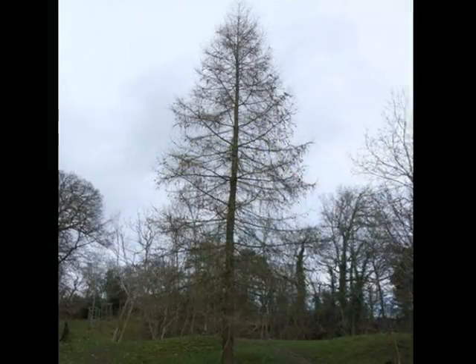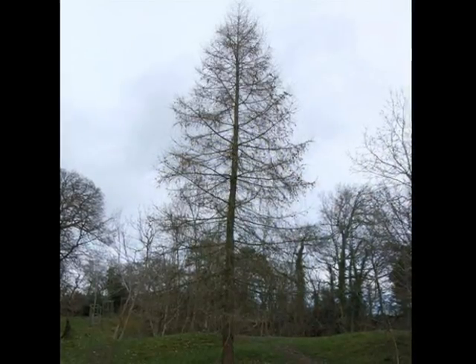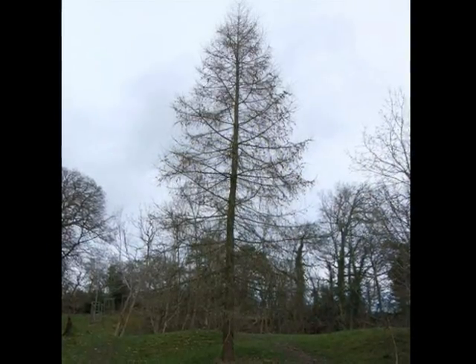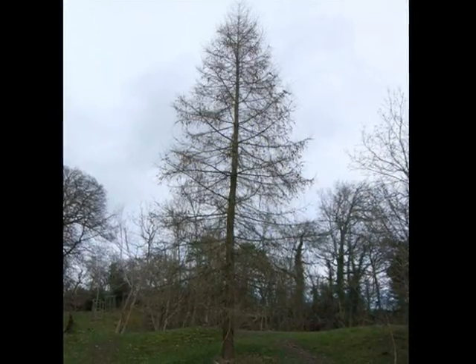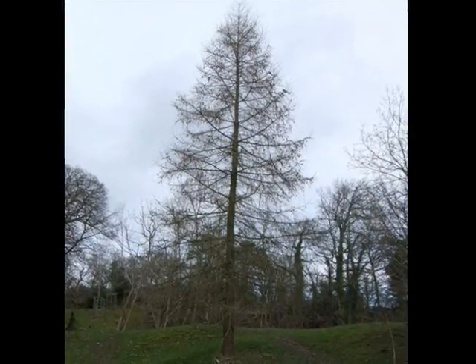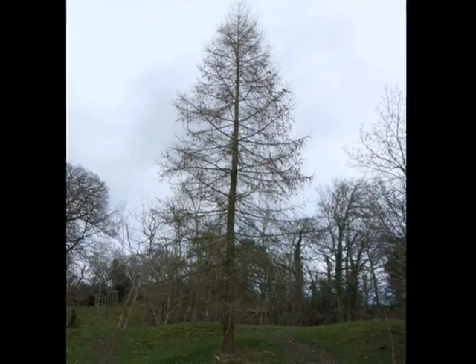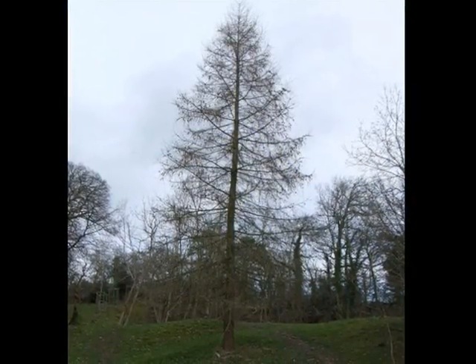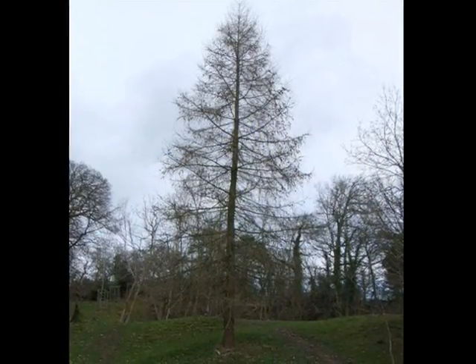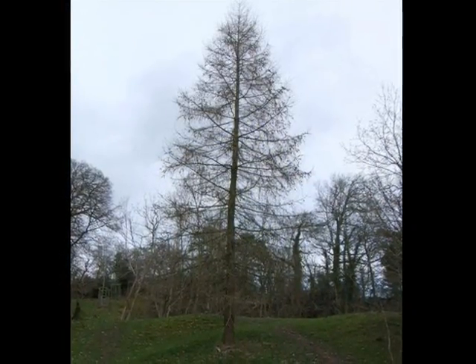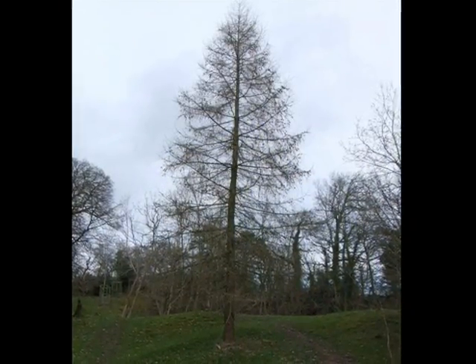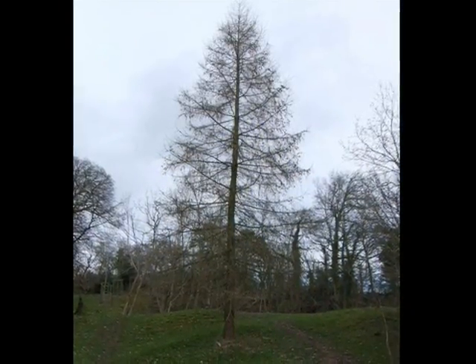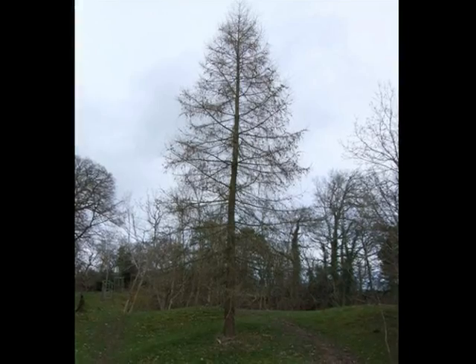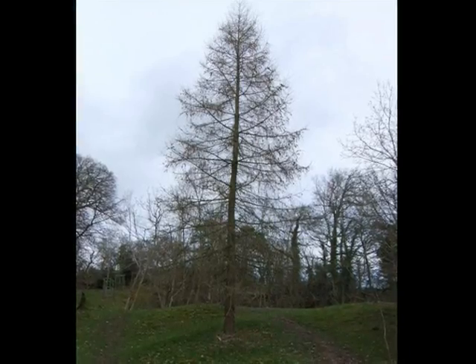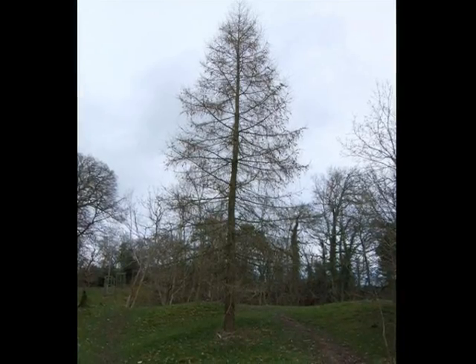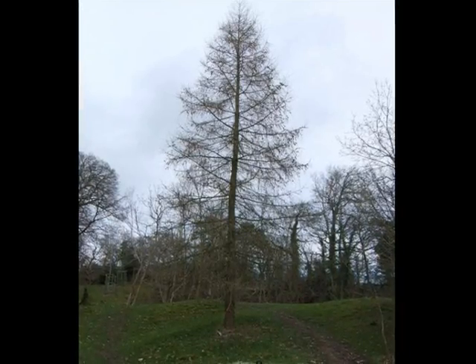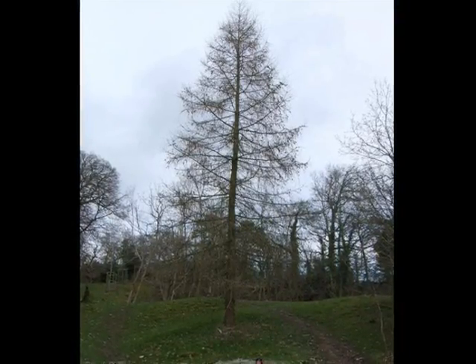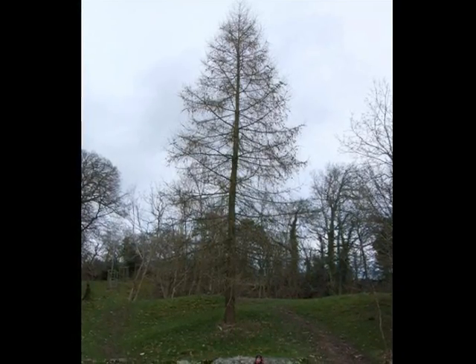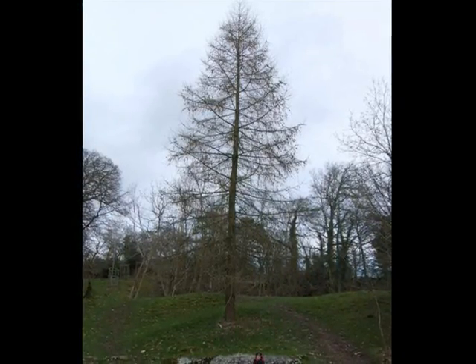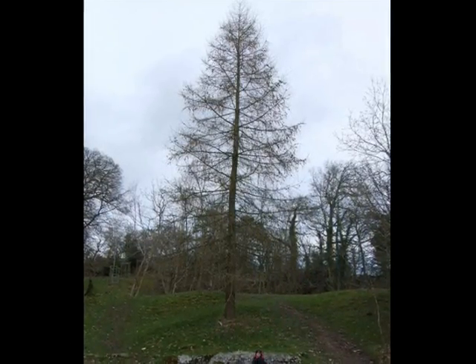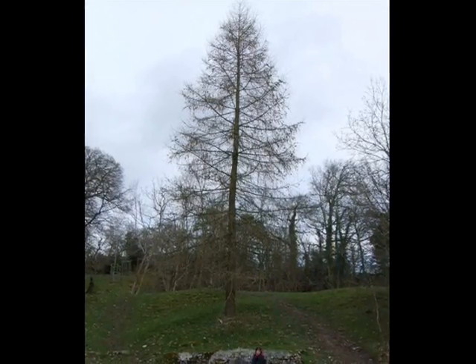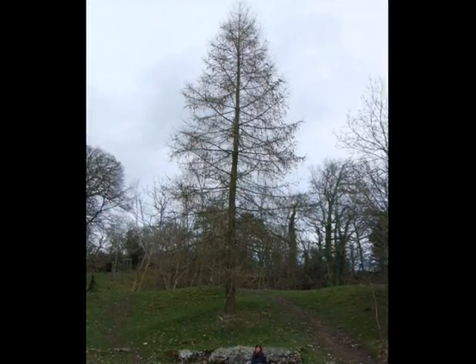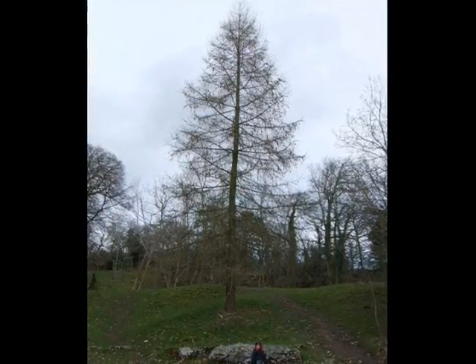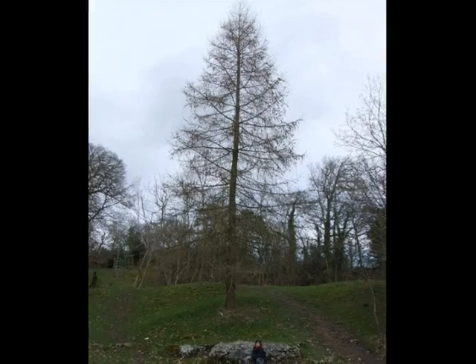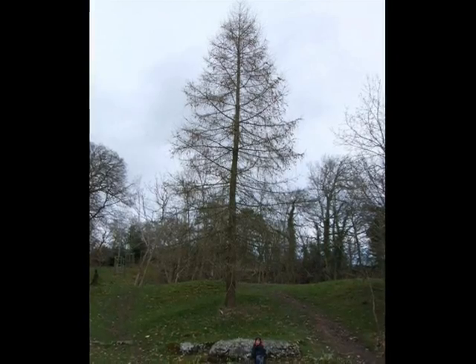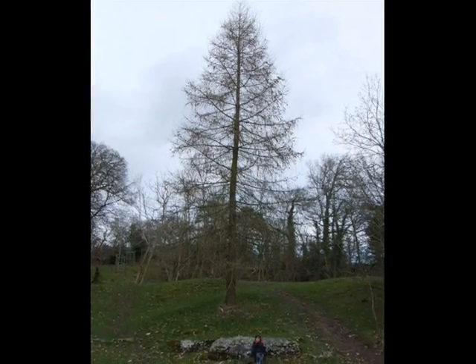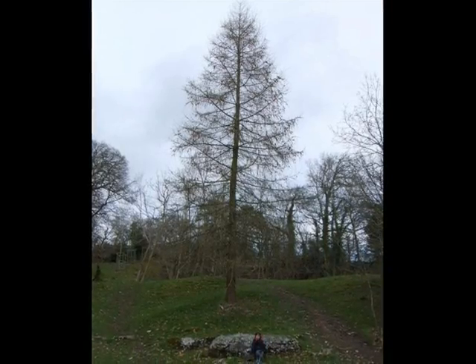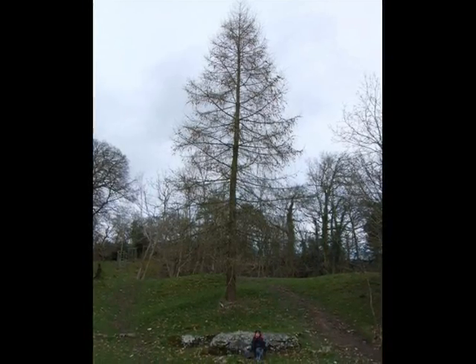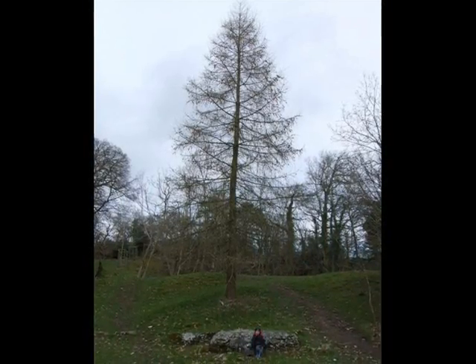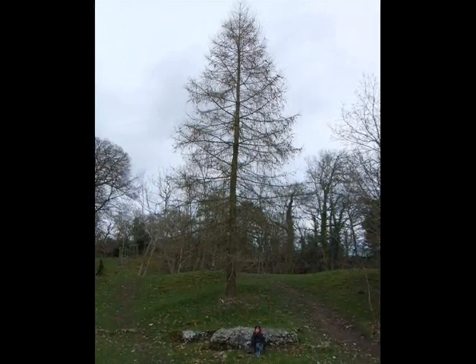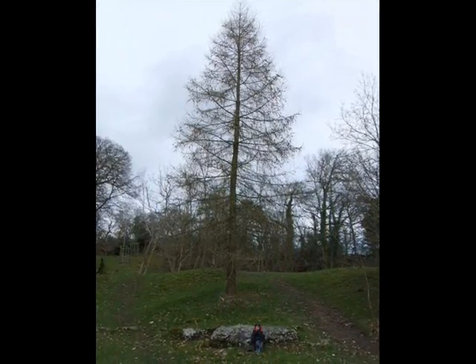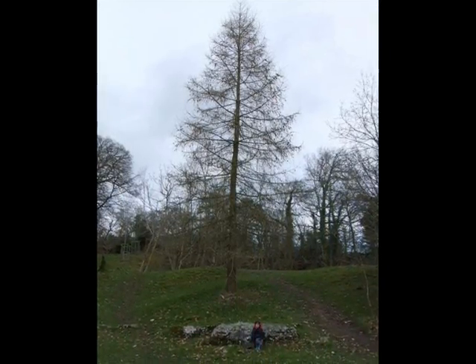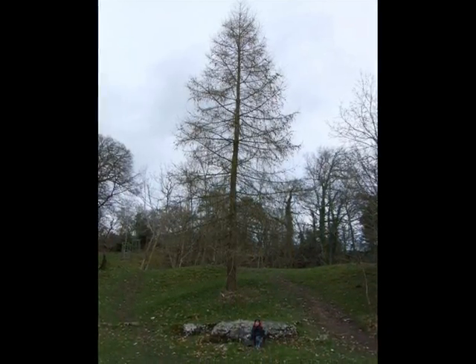The form of the tree, when young to semi-mature, is typically conic, upright, normally with one stem. Older specimens will sometimes show two or three heavy side branches to them as they develop.